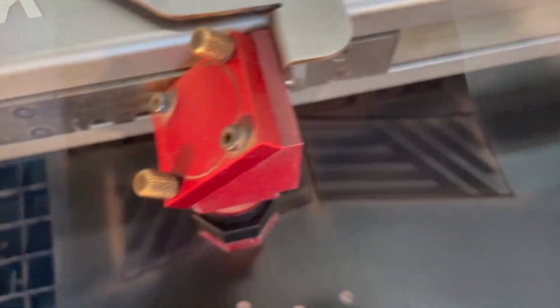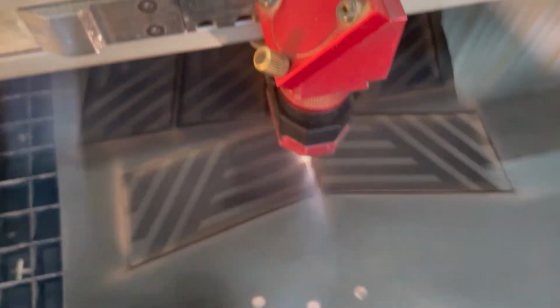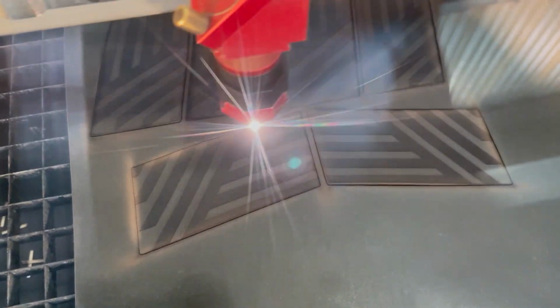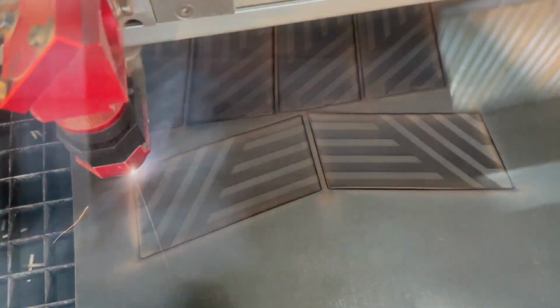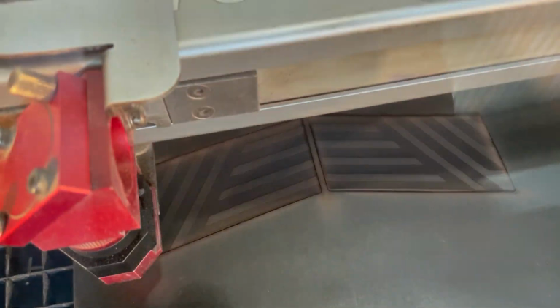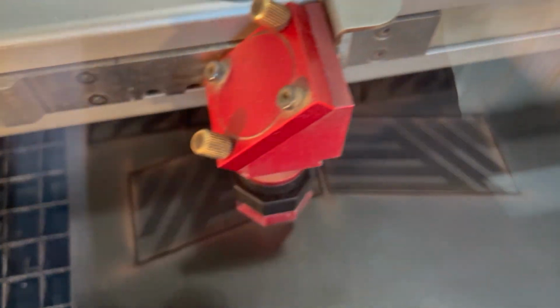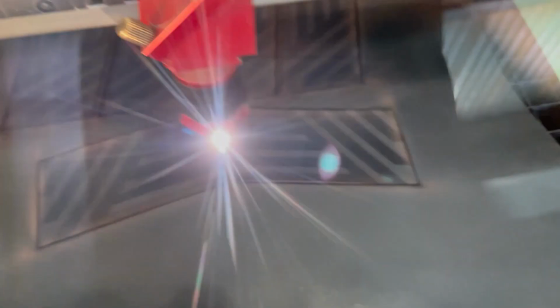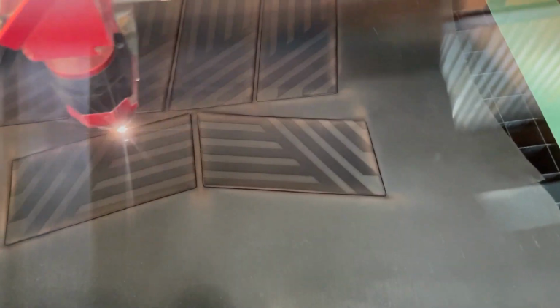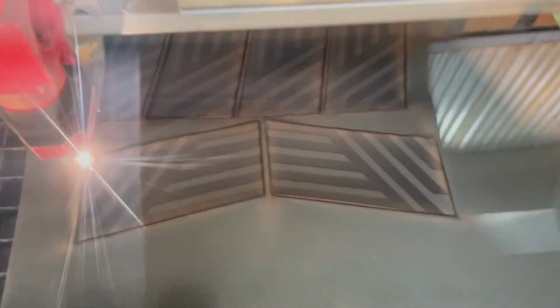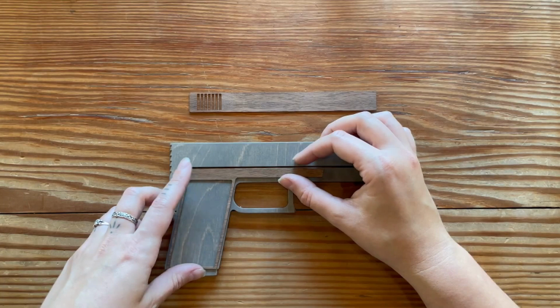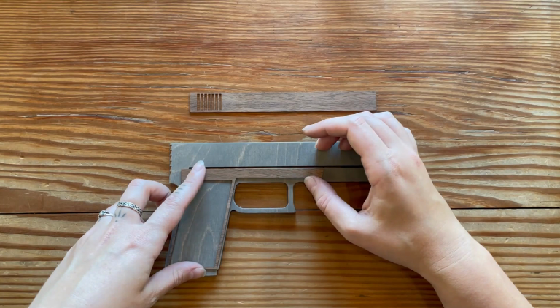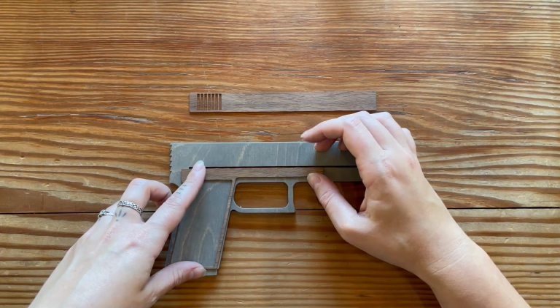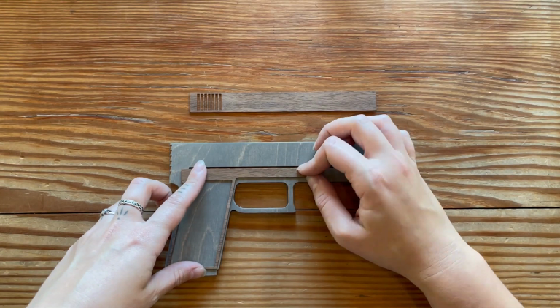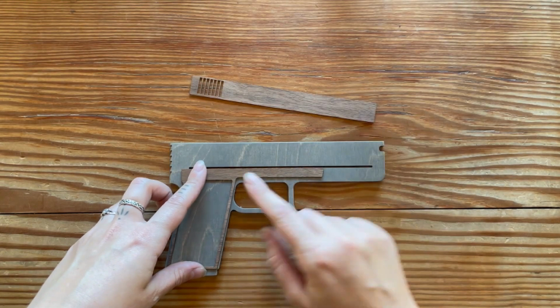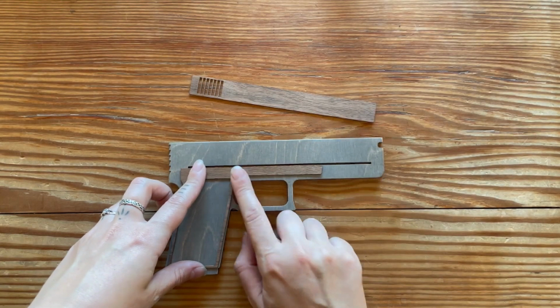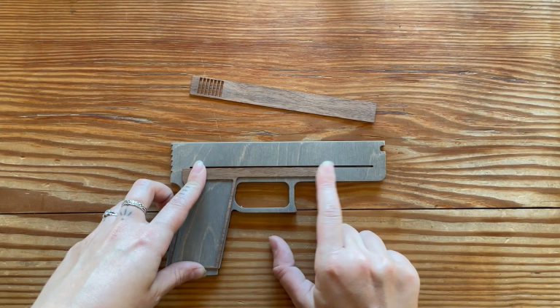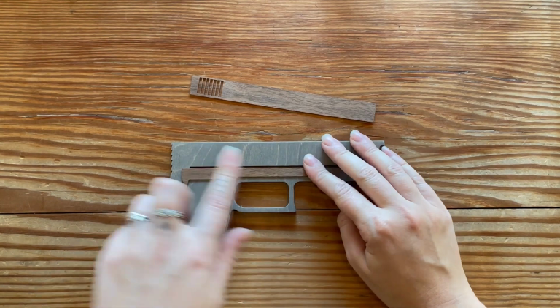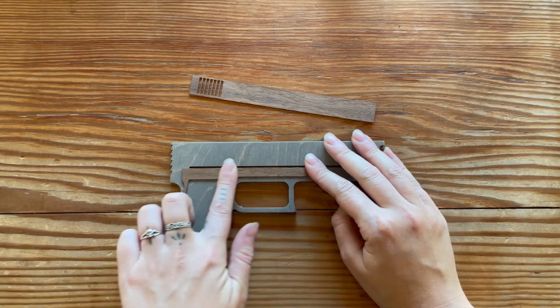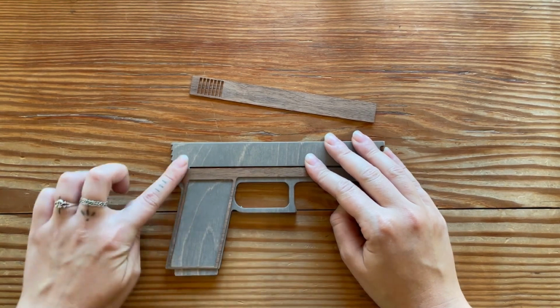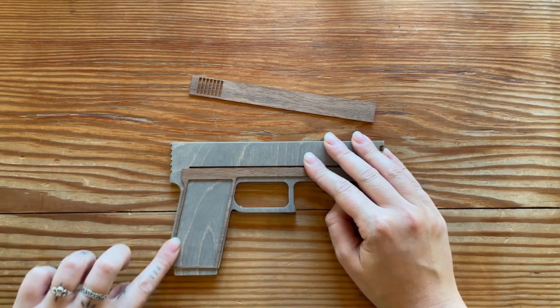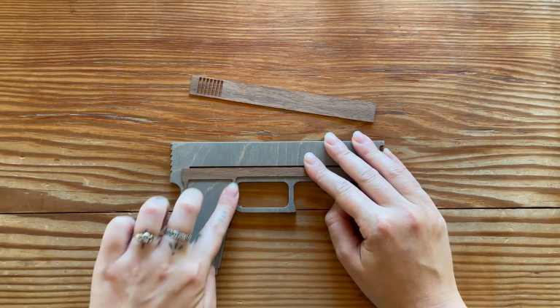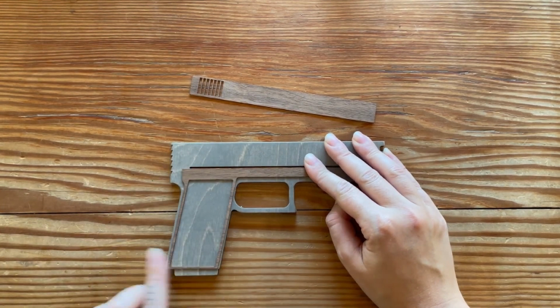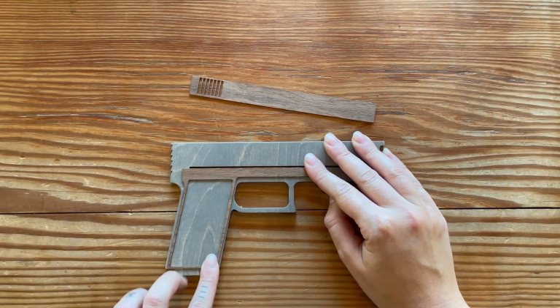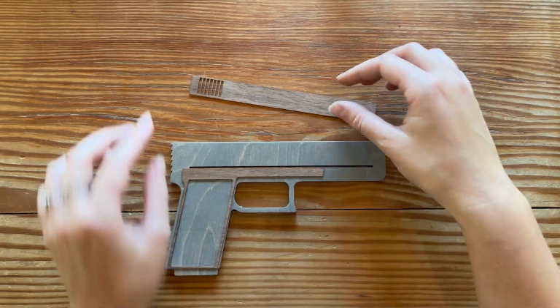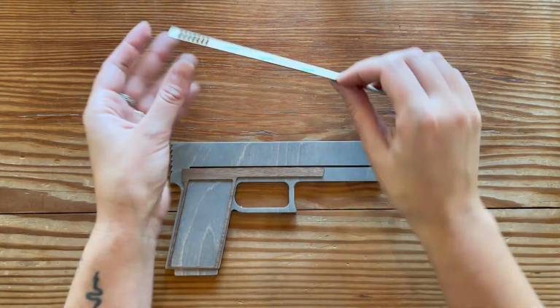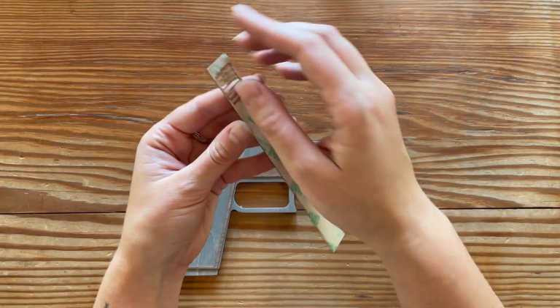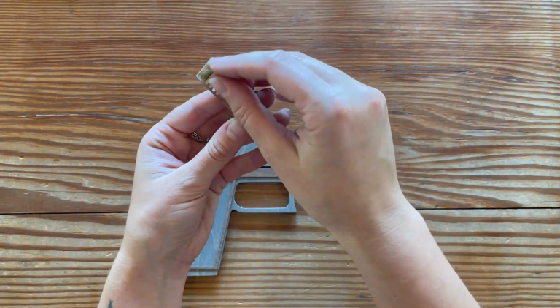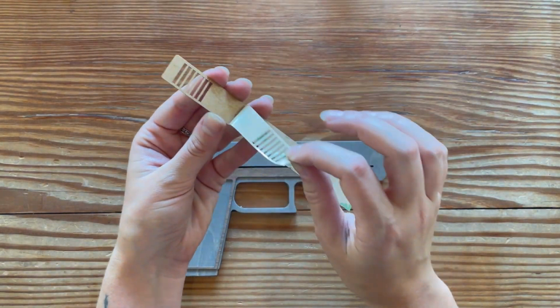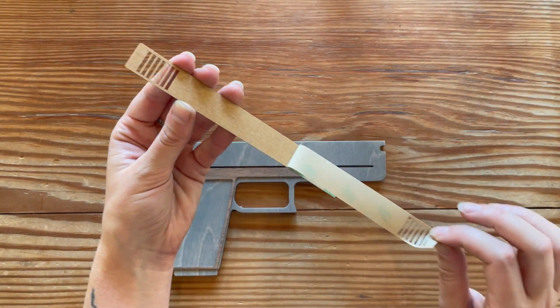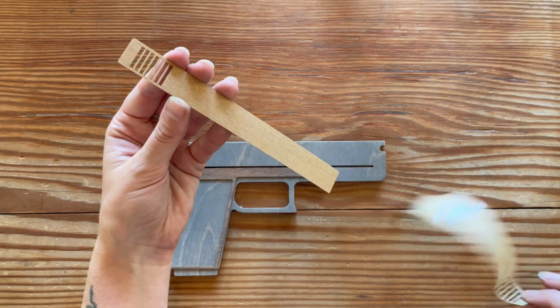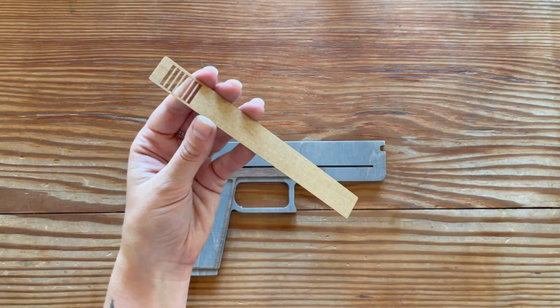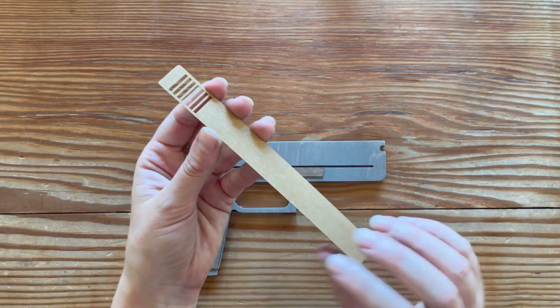With the power of Trotec Laser, every detail is brought to life with unparalleled precision. As each piece is meticulously assembled, the wooden gun becomes more than just an accessory — it's a work of art and engineering.